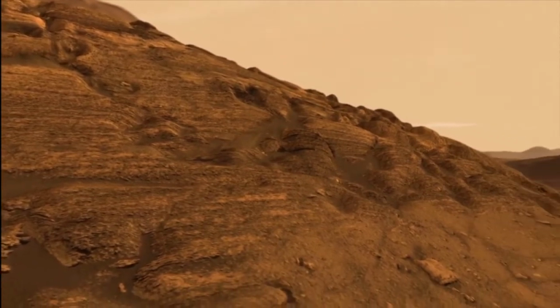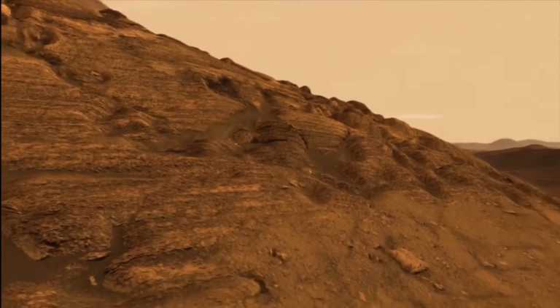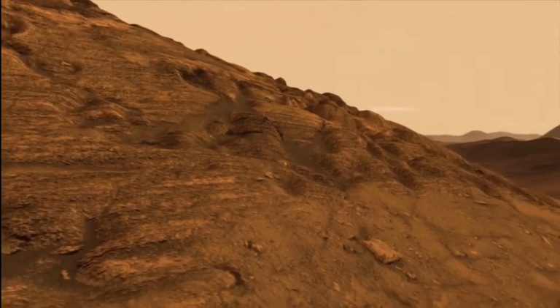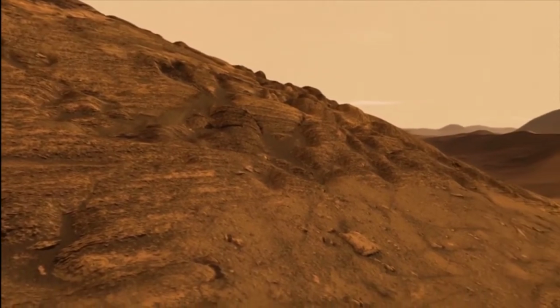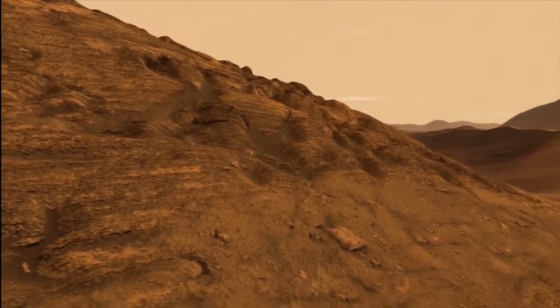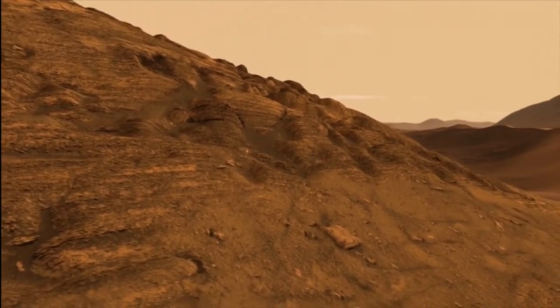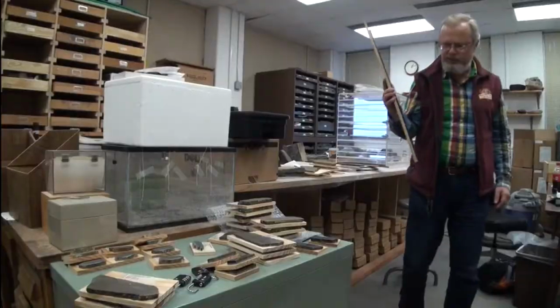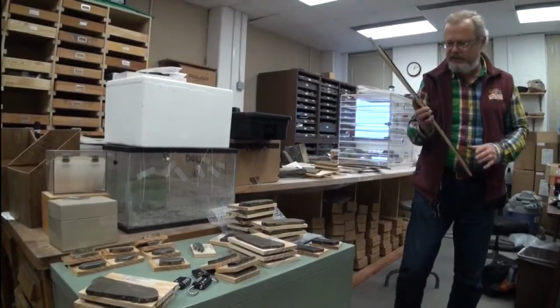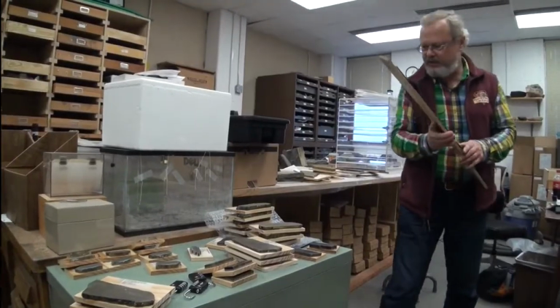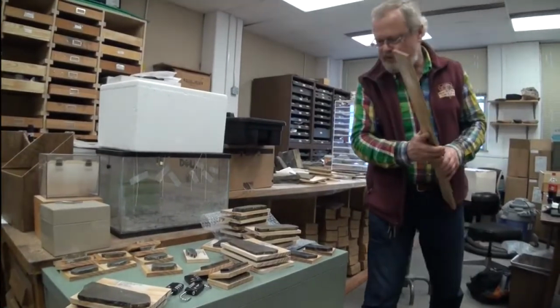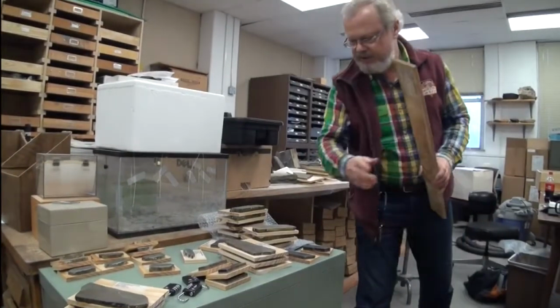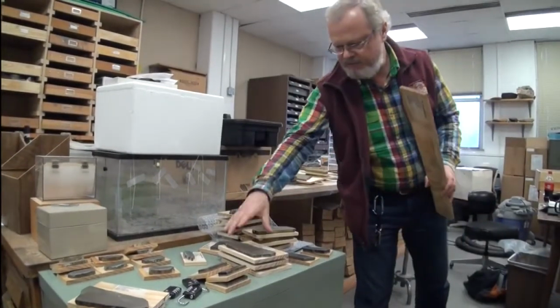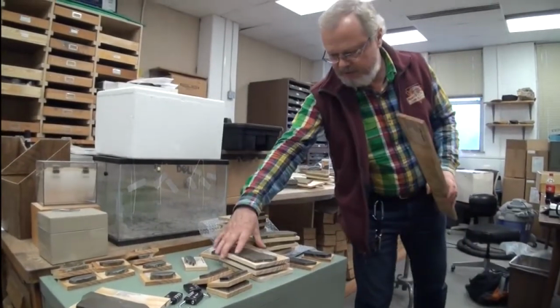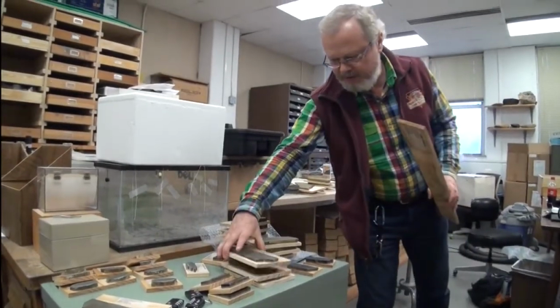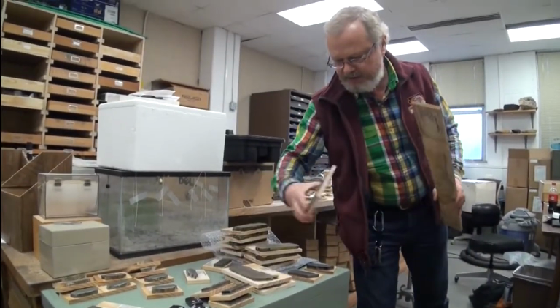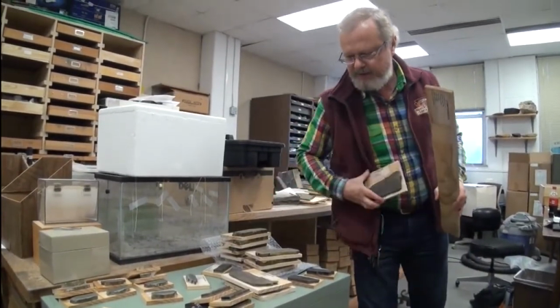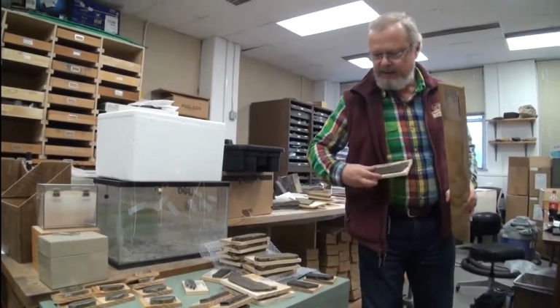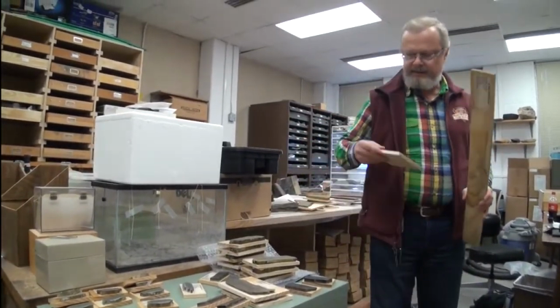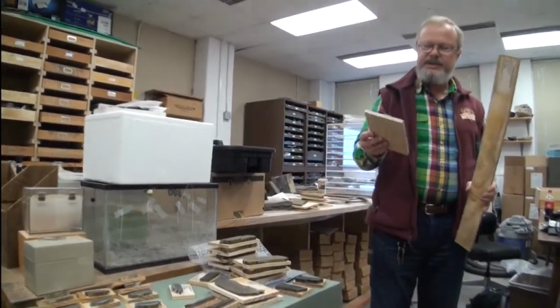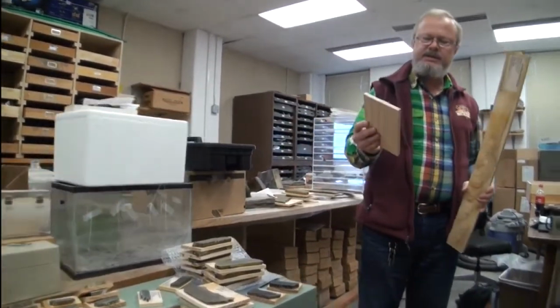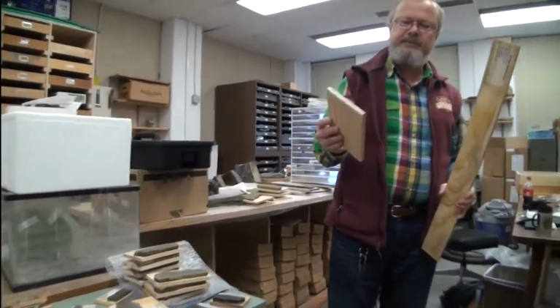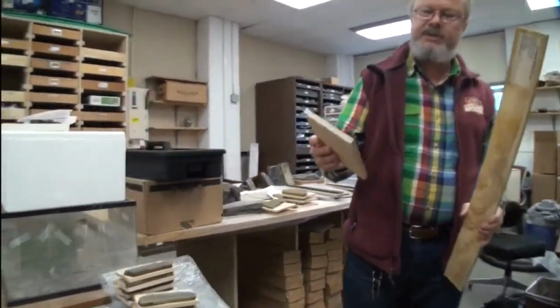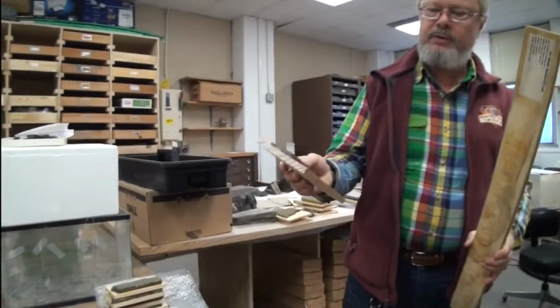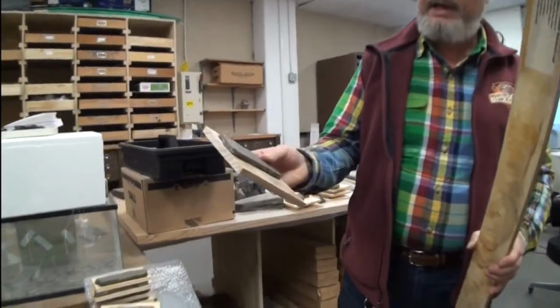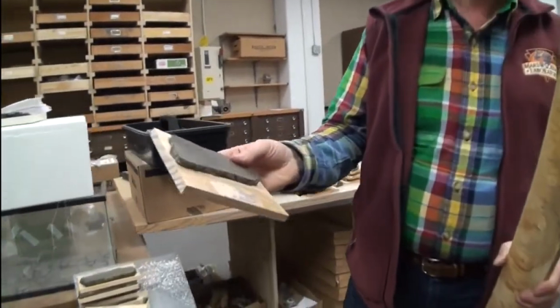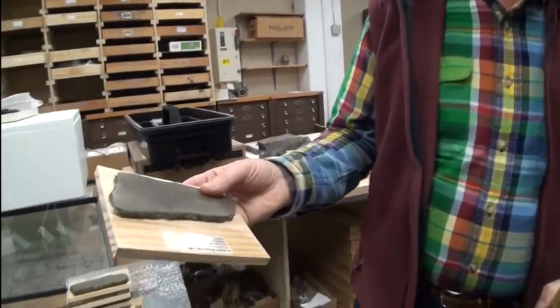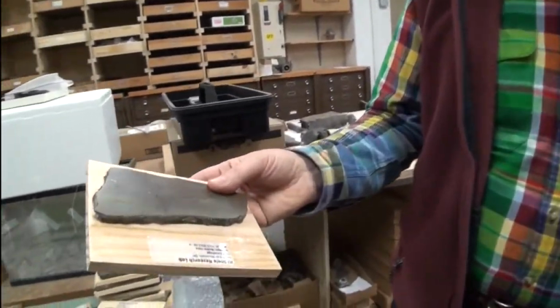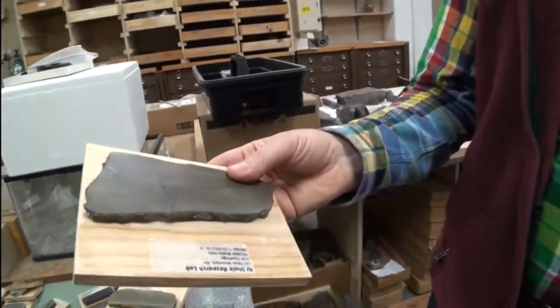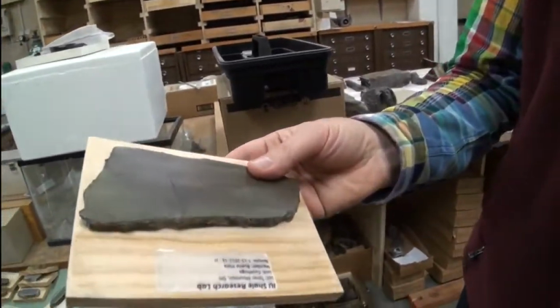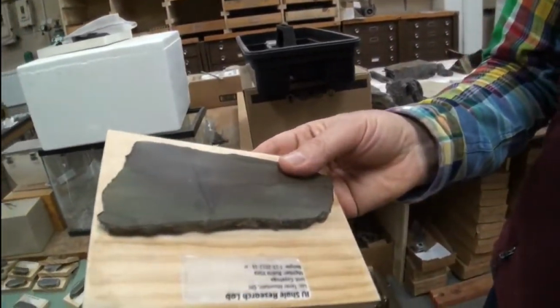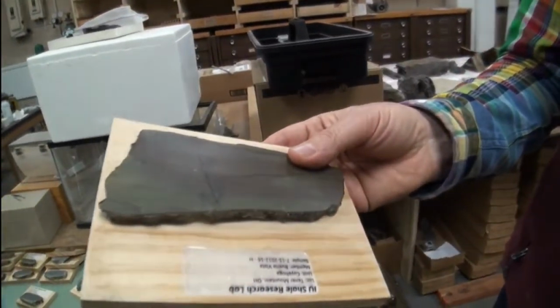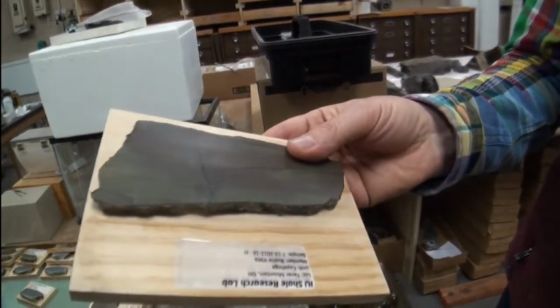My name is Jürgen Schieber. I'm a professor of geology at Indiana University Bloomington. By profession, I'm a sedimentologist — basically, I study sedimentary rocks.